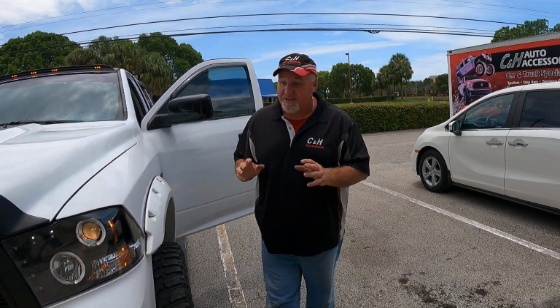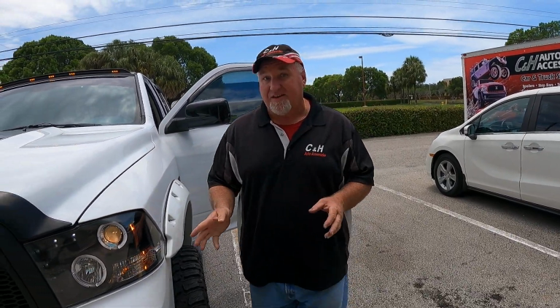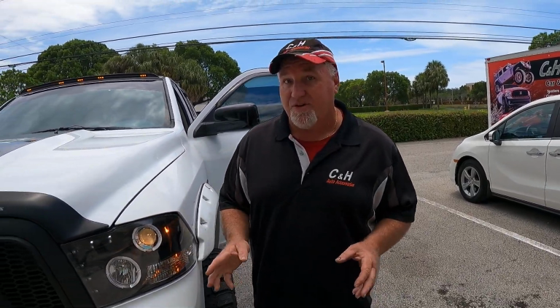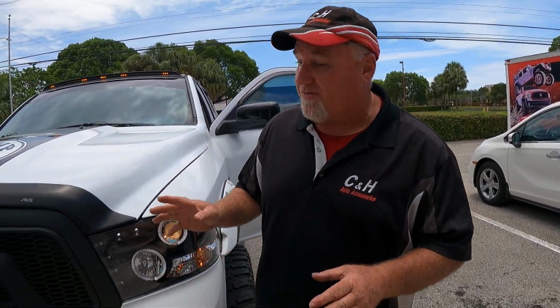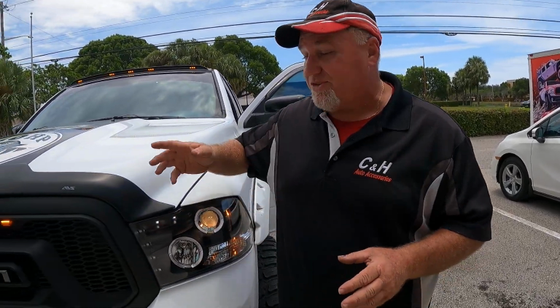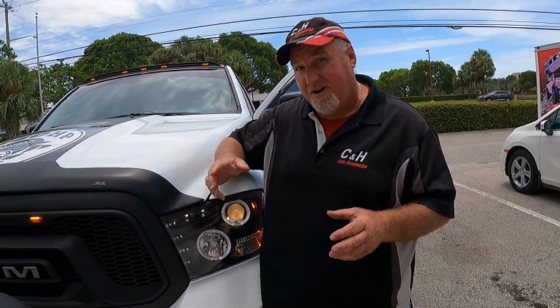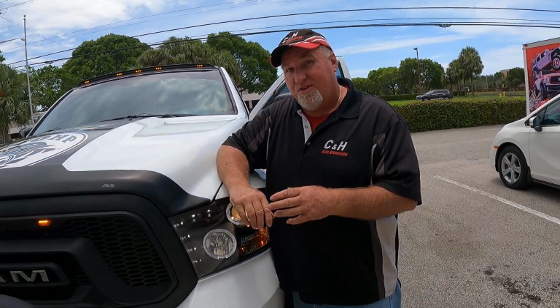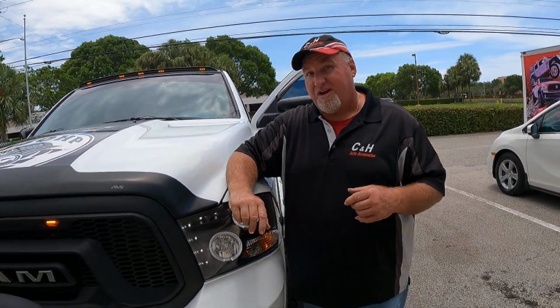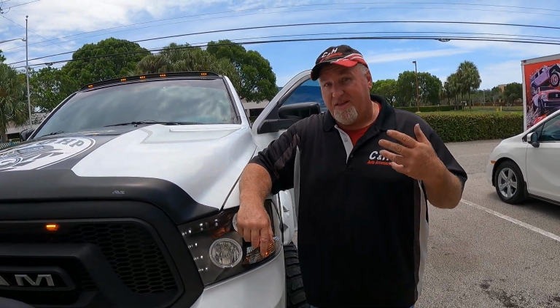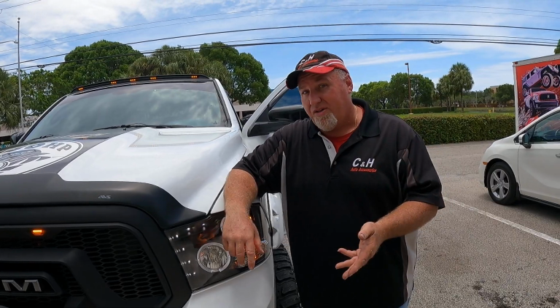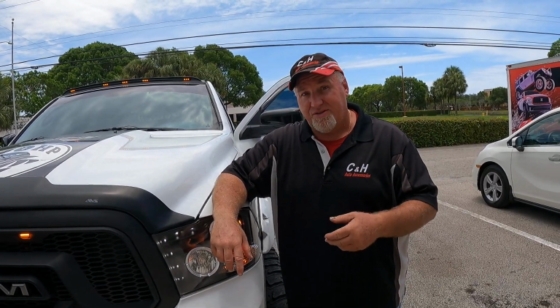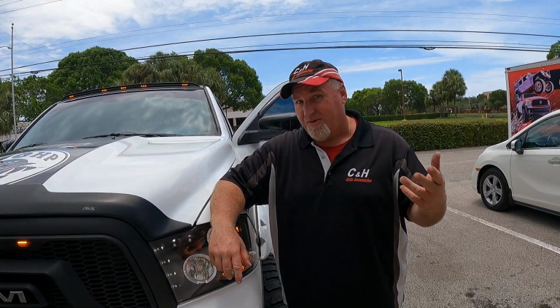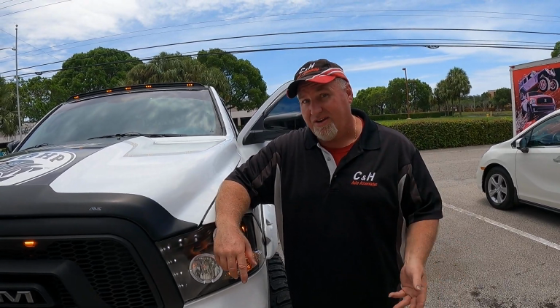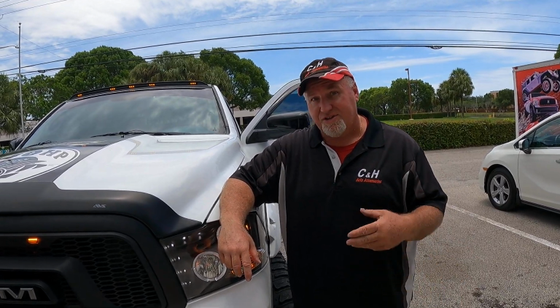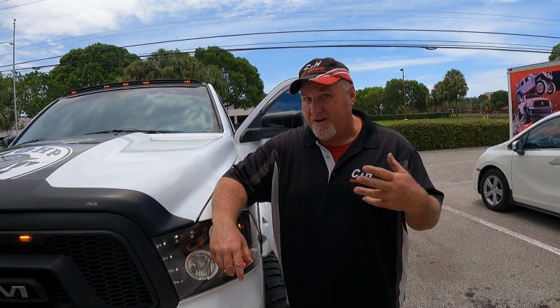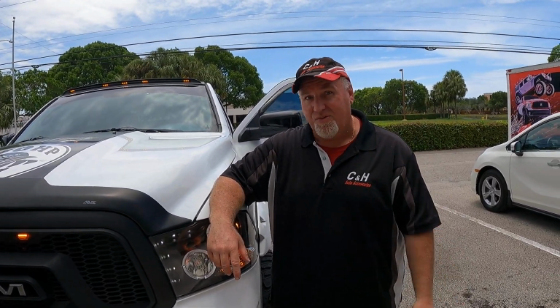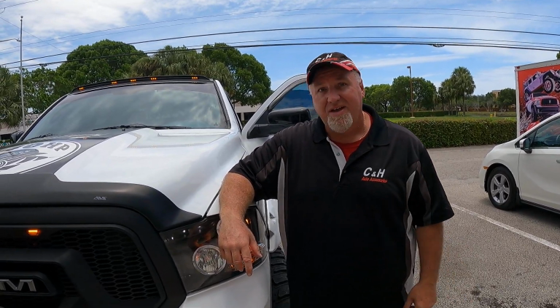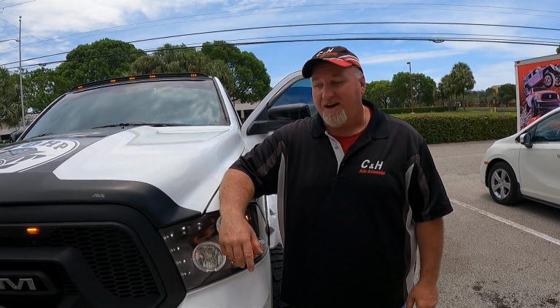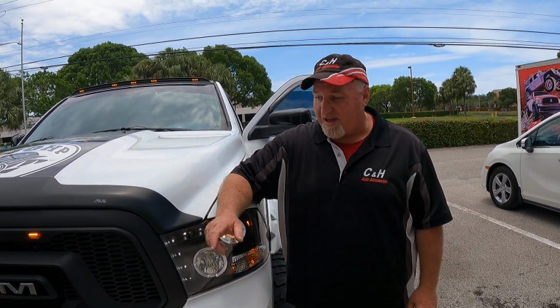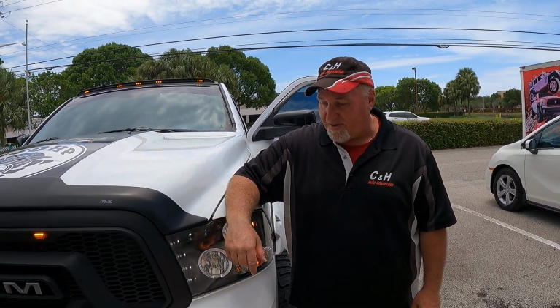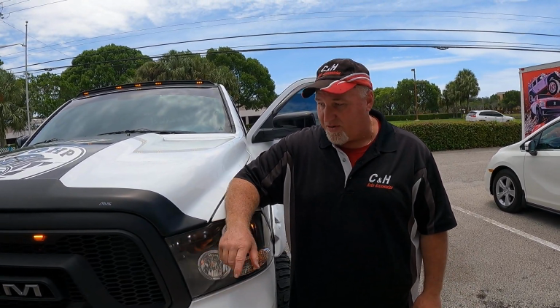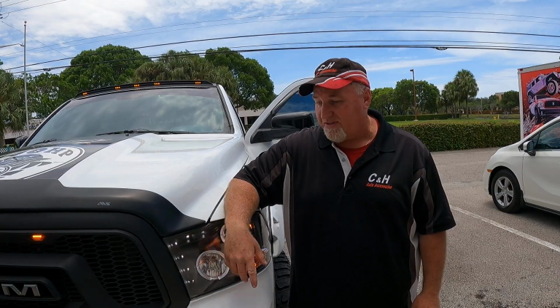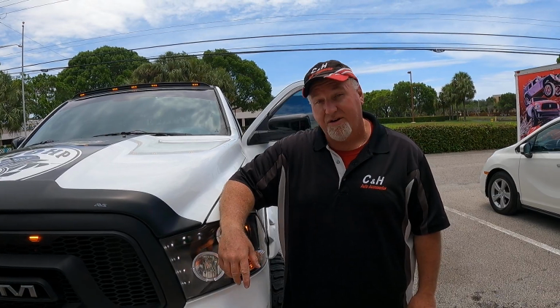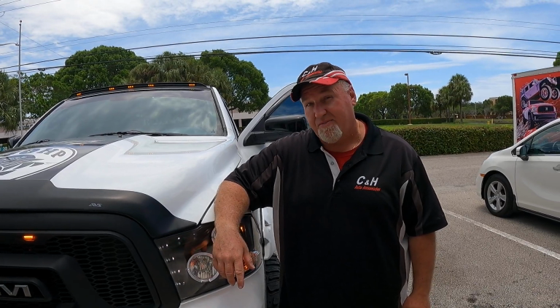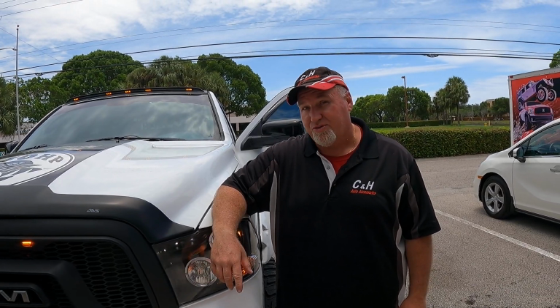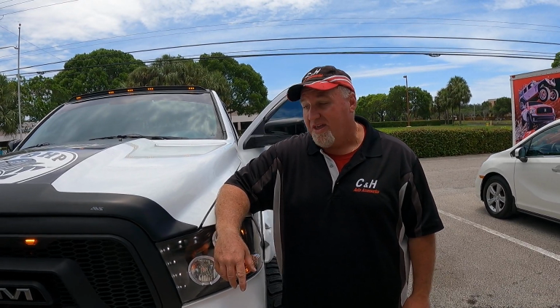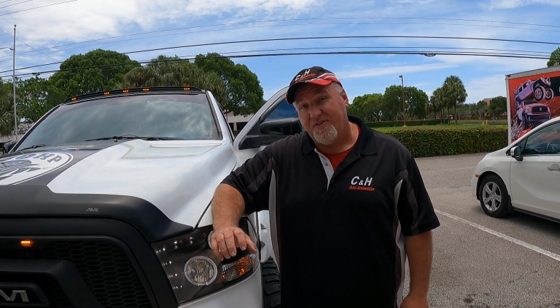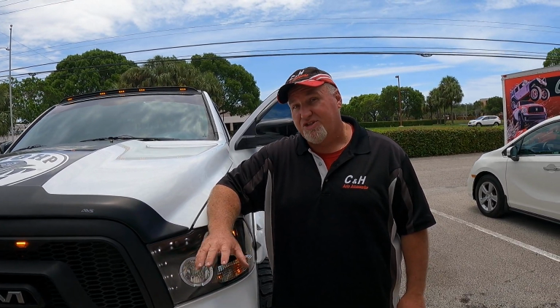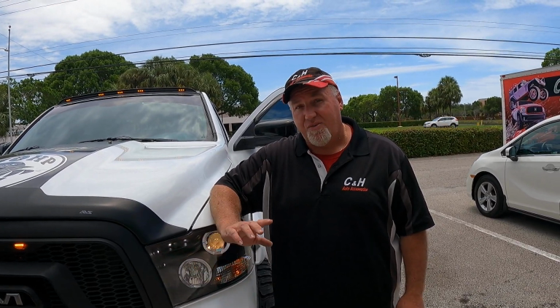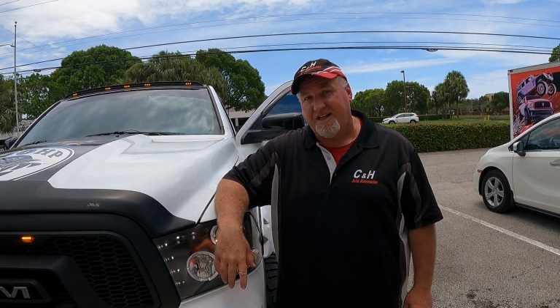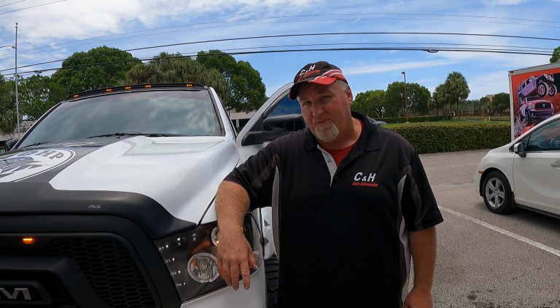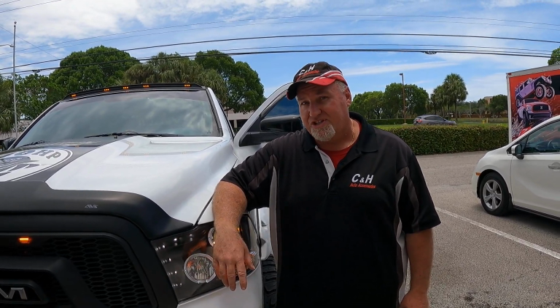If you like this DRL light by Rough Country, we can get that for you. You can order from the store, call us, go online, or just walk in the door. We'll help you with that, and of course there's a link on our YouTube.